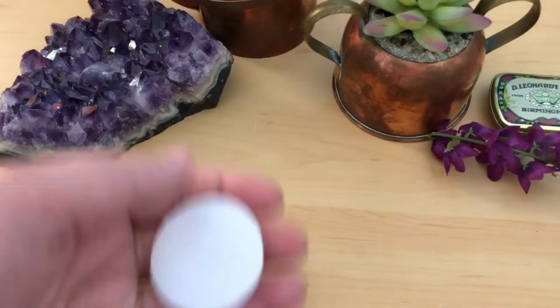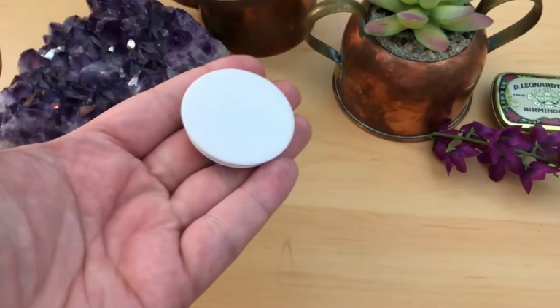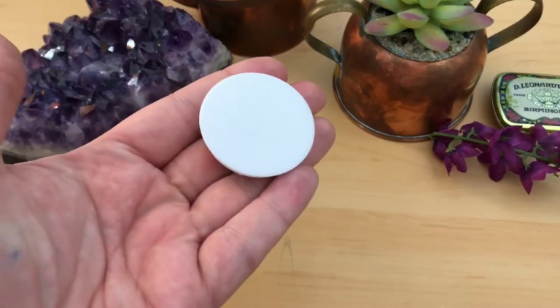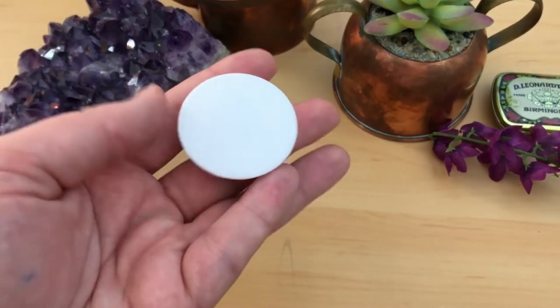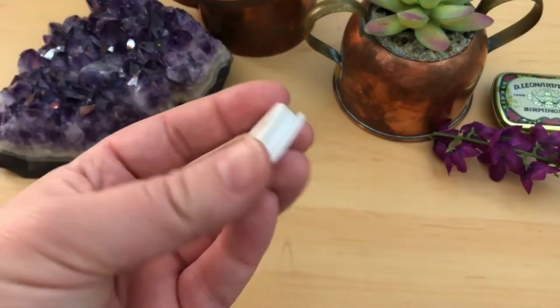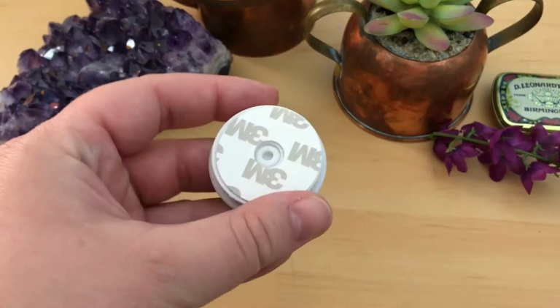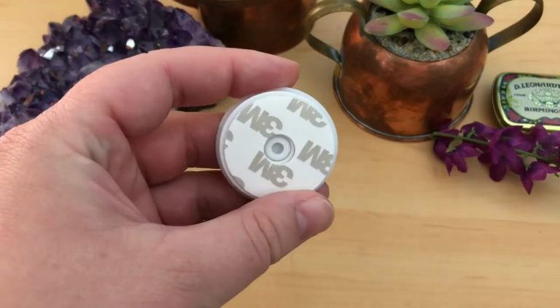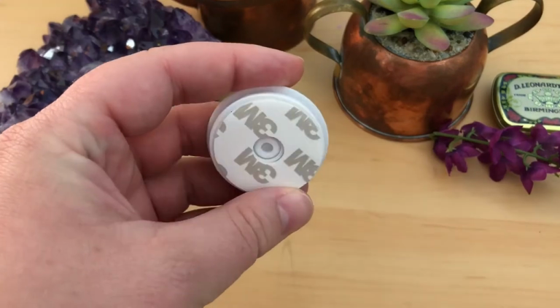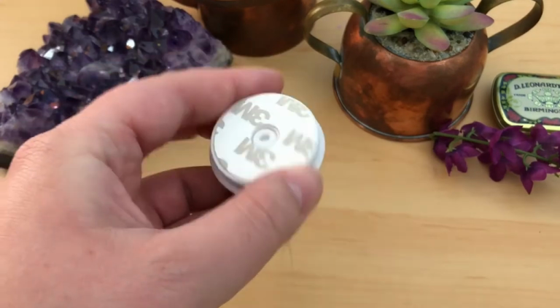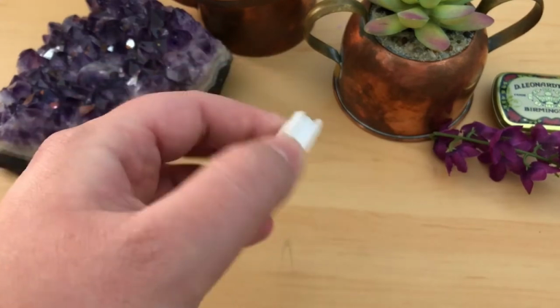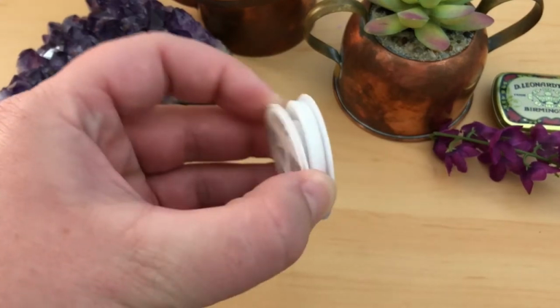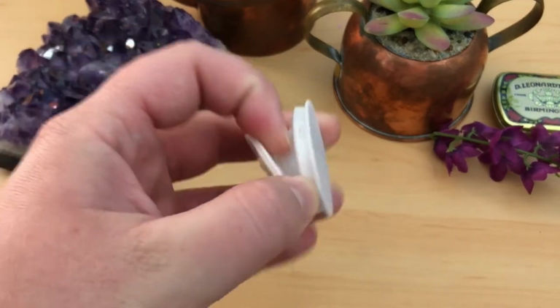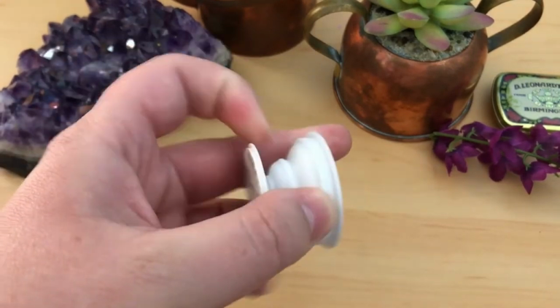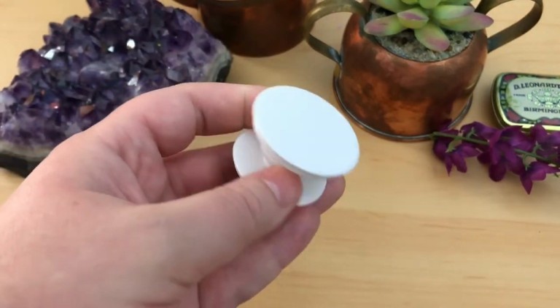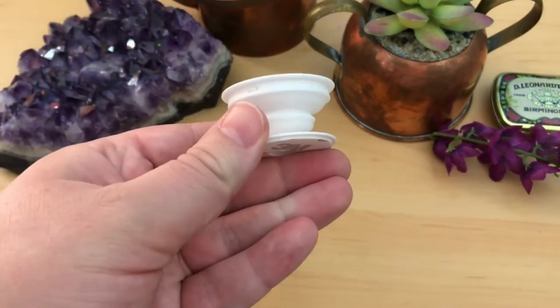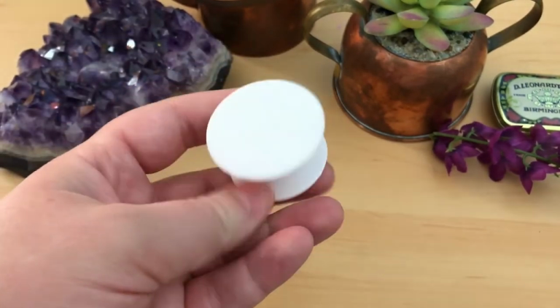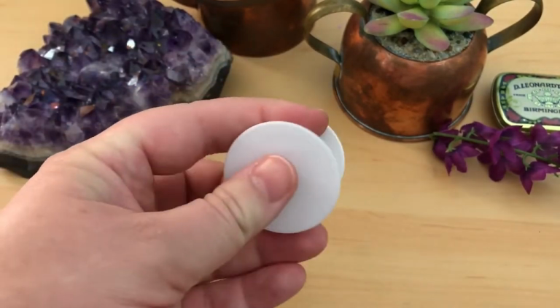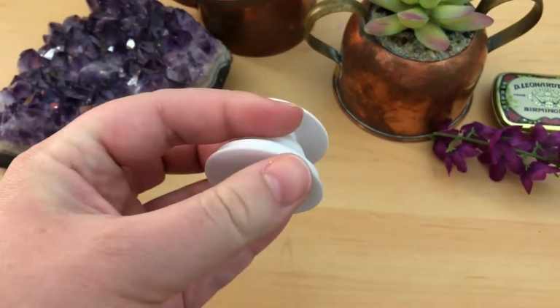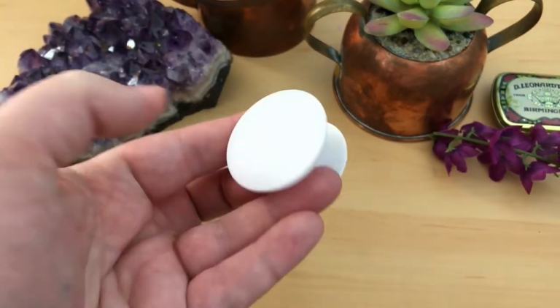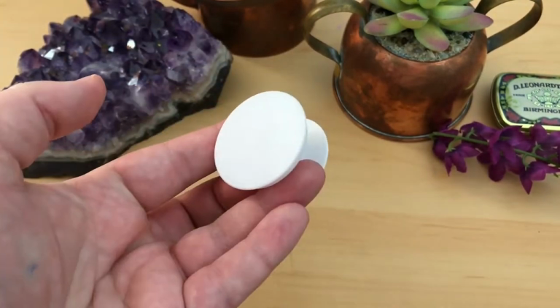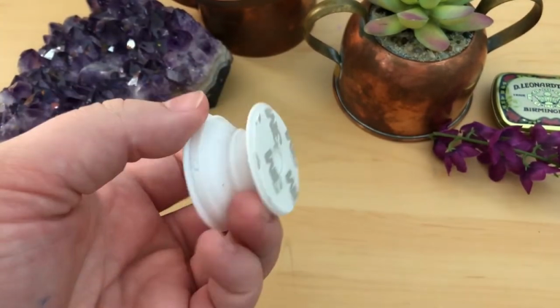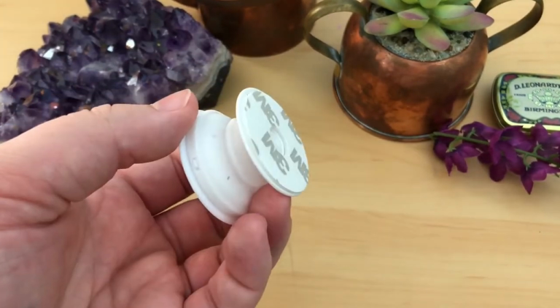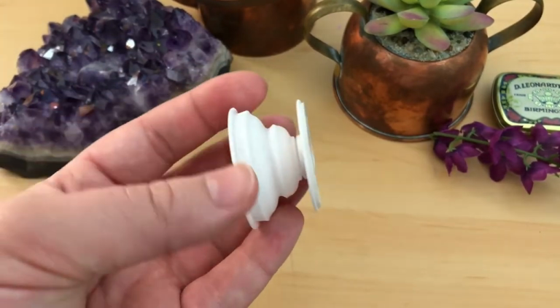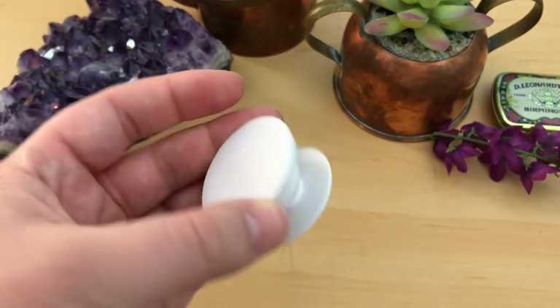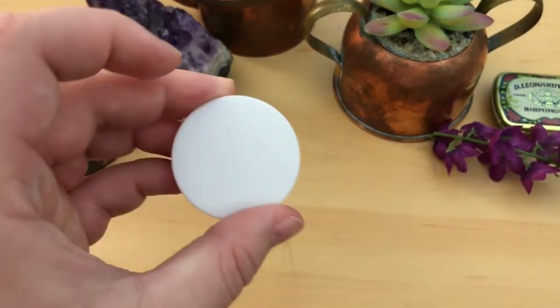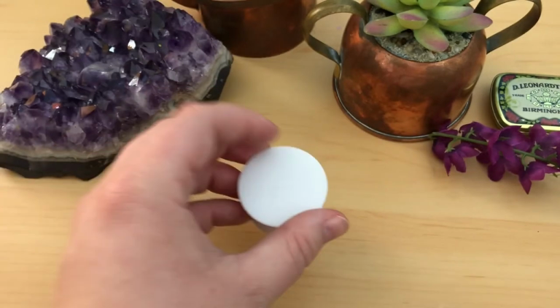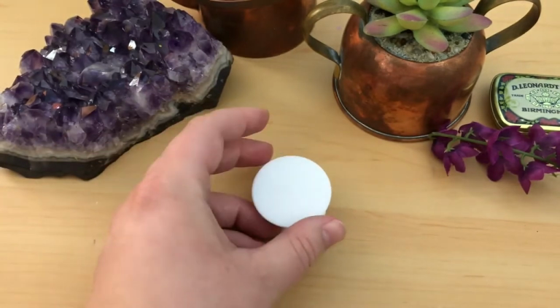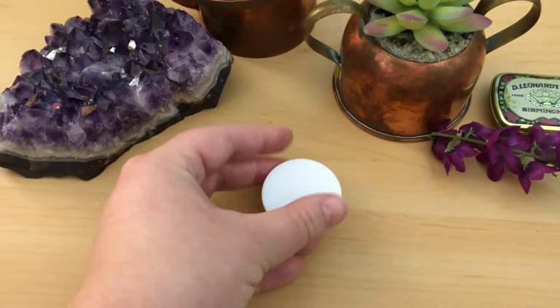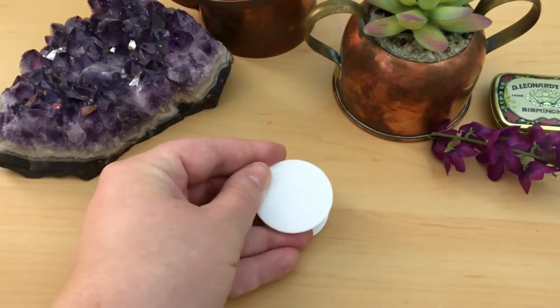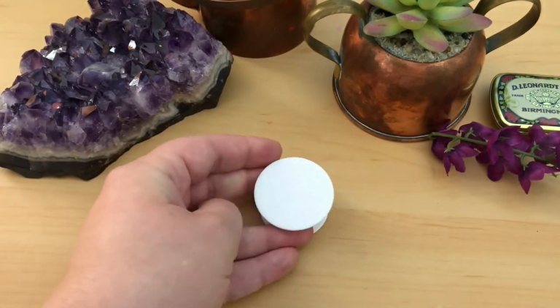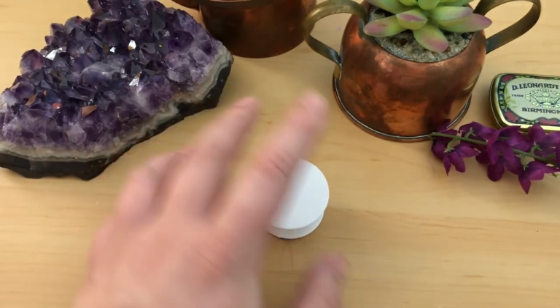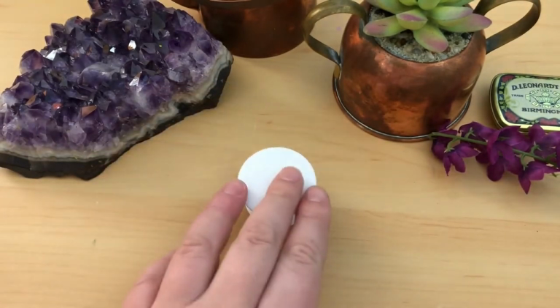So the first thing you need is a foam grip. I order mine wholesale and in bulk since I make a bunch of these to sell, but I know you can buy single ones that aren't too expensive.